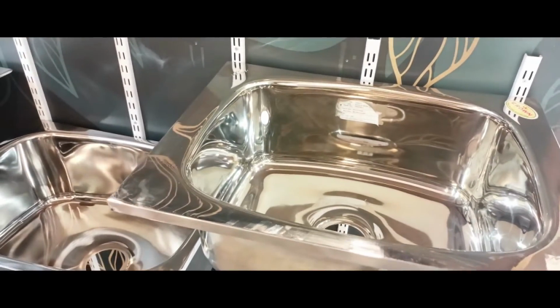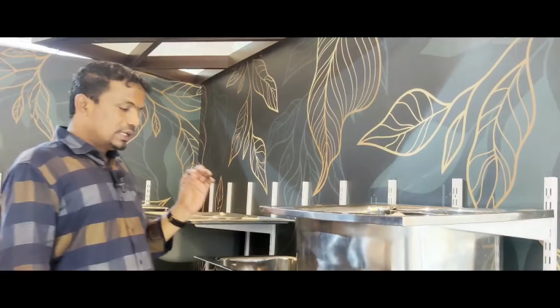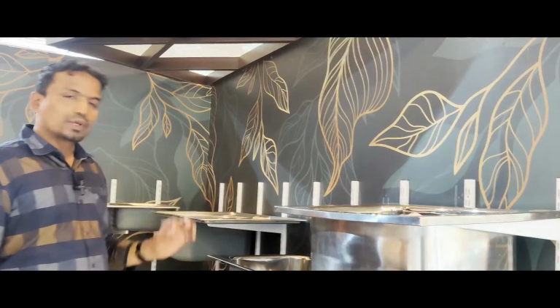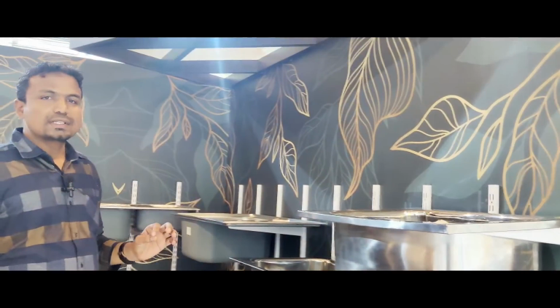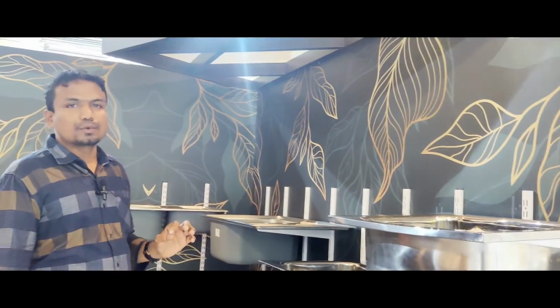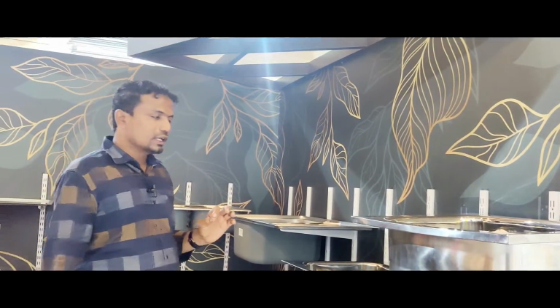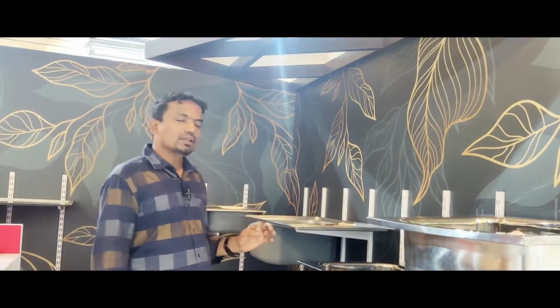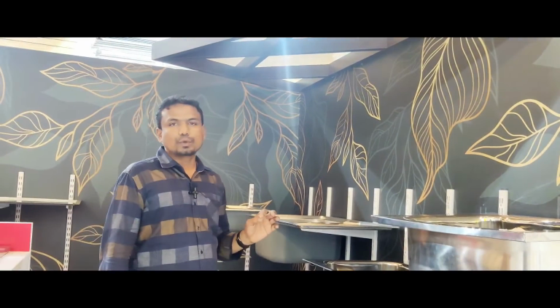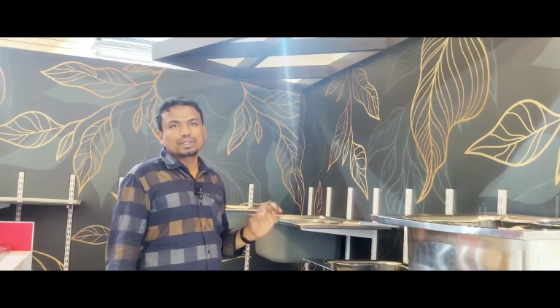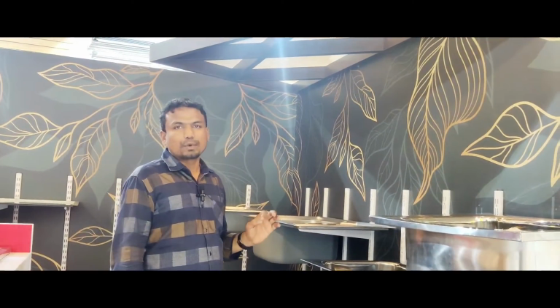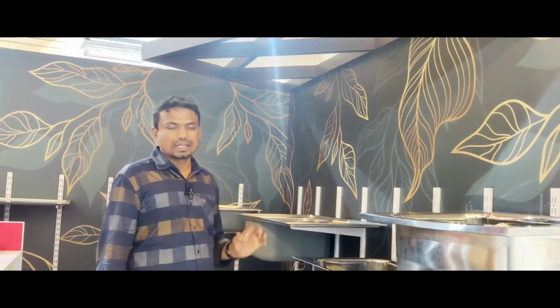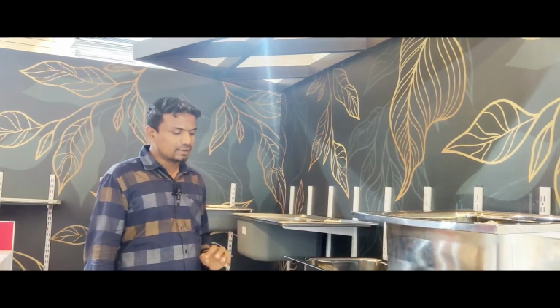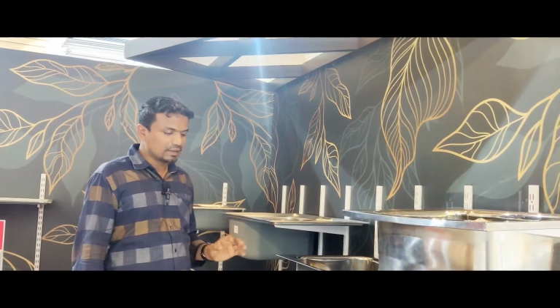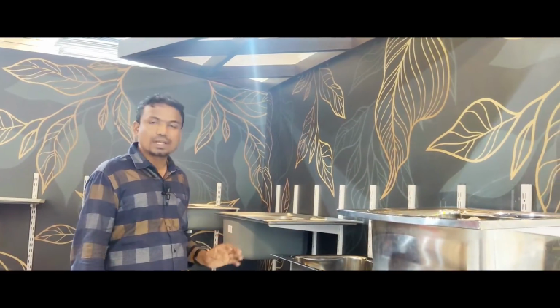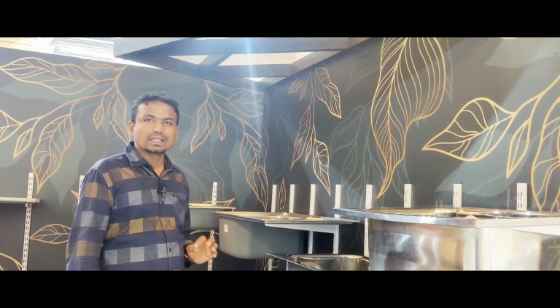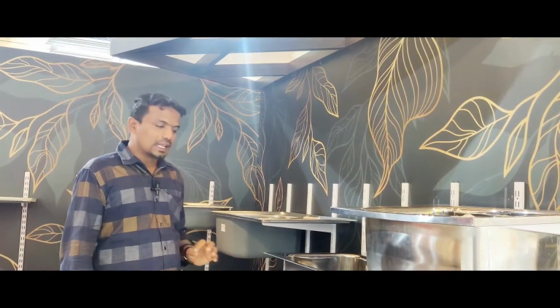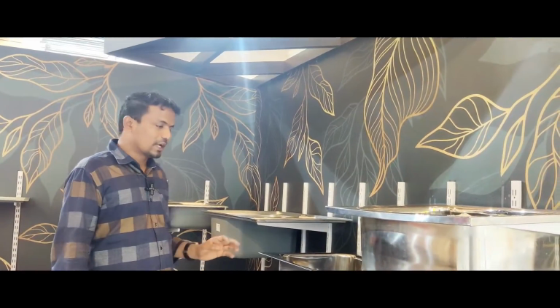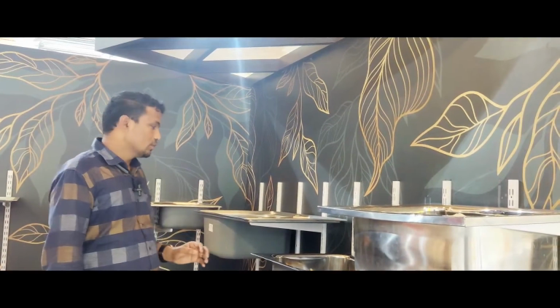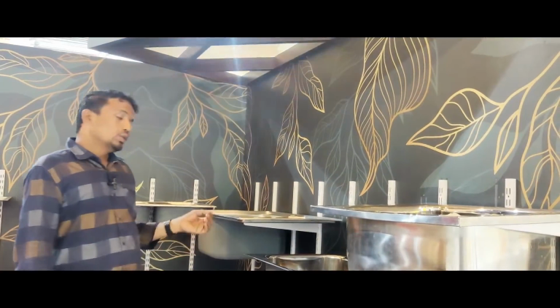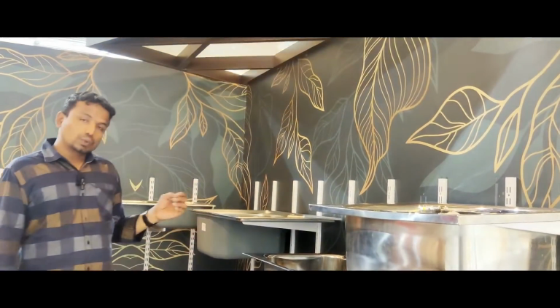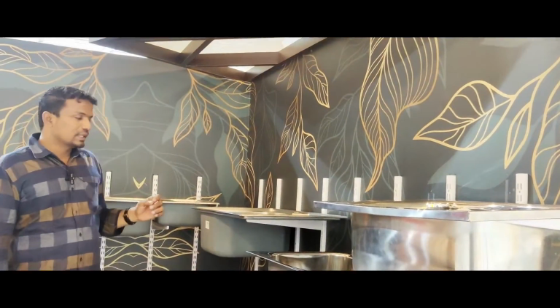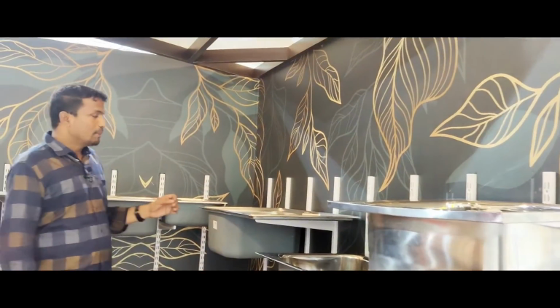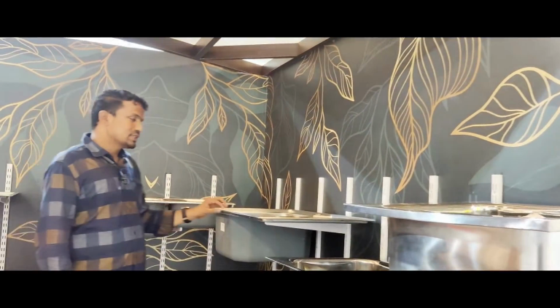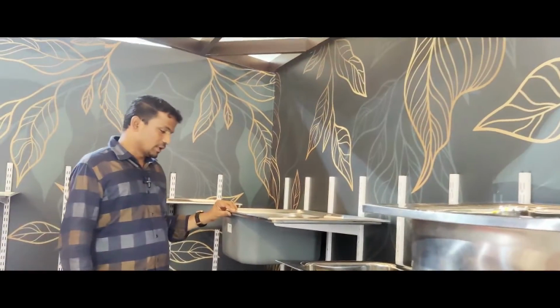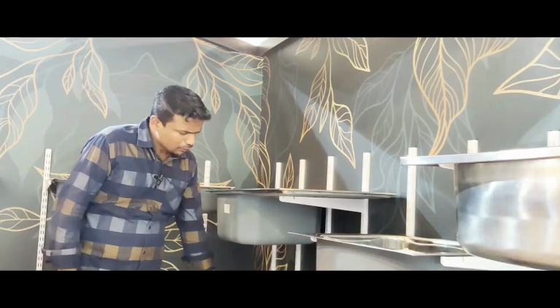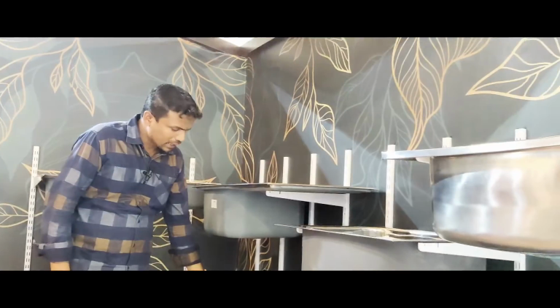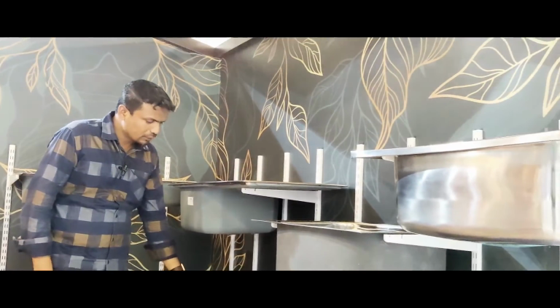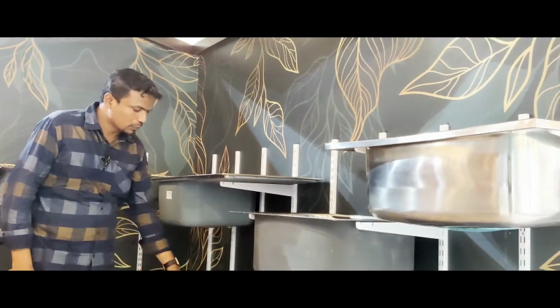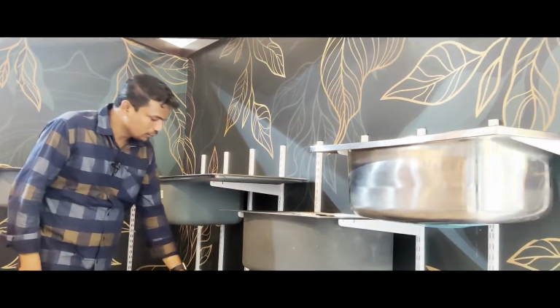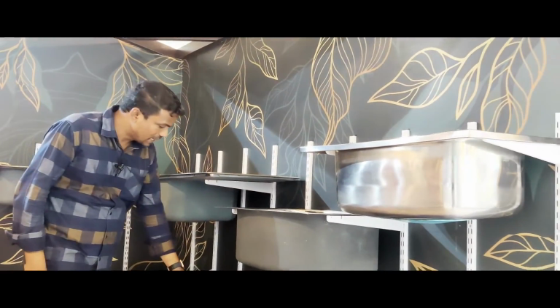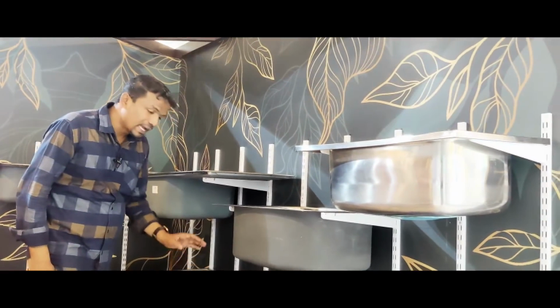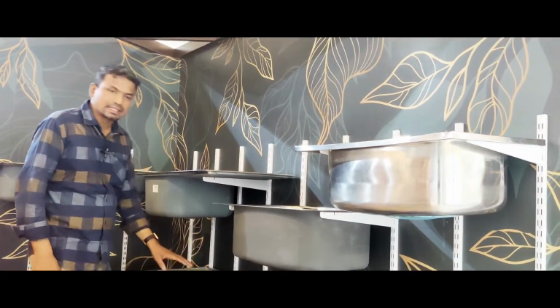If you use the 304 grade, the 304 grade is pure and it is a good quality. The 304 grade is a hand-made sink.